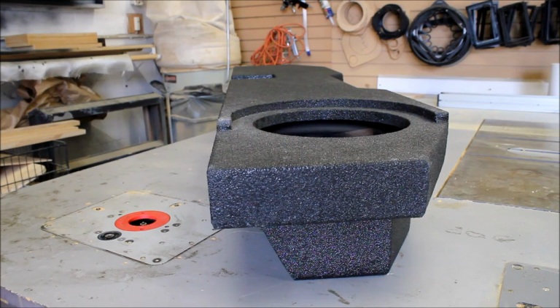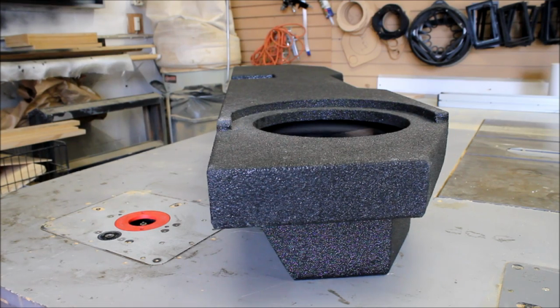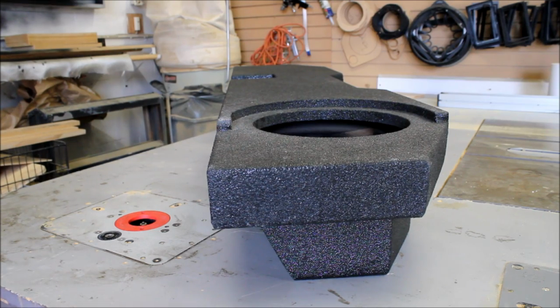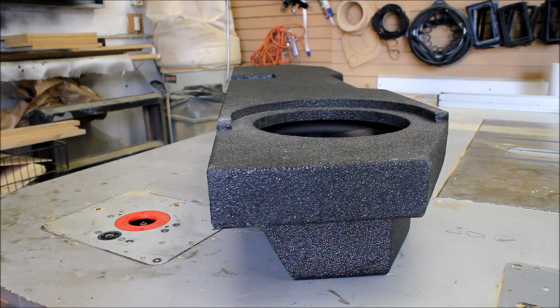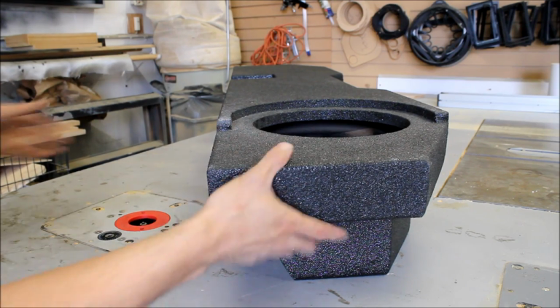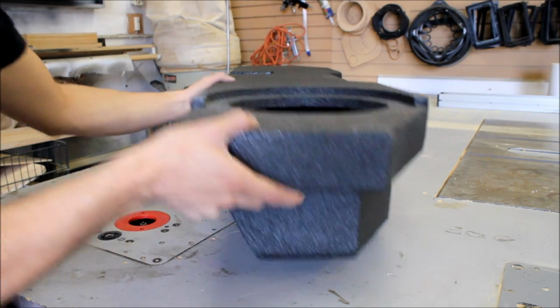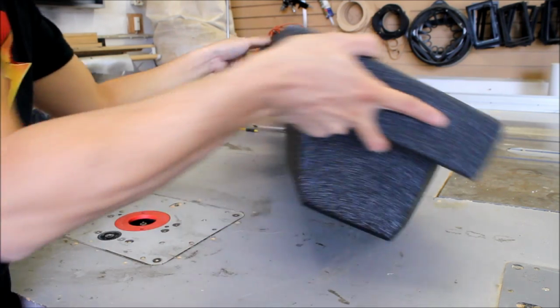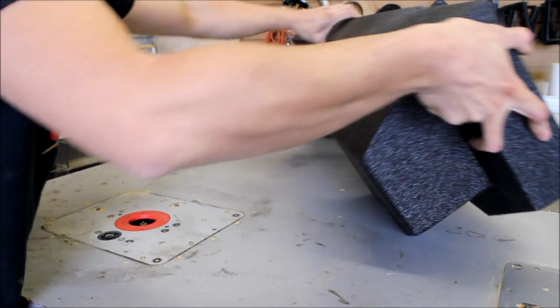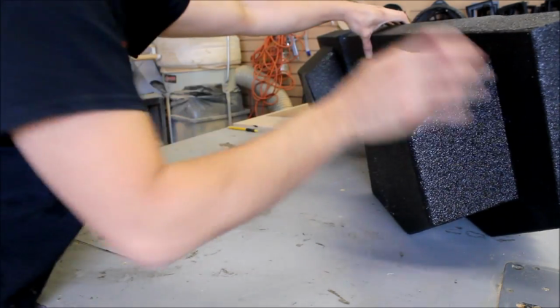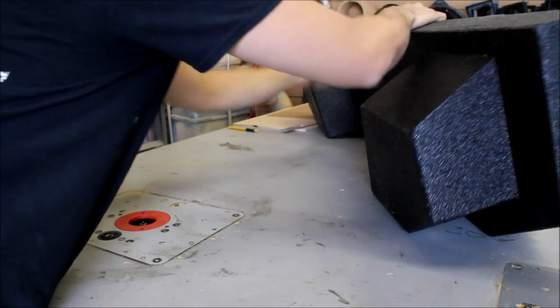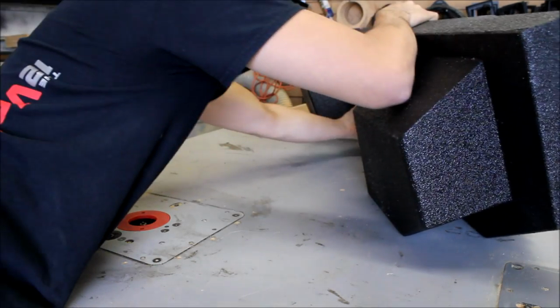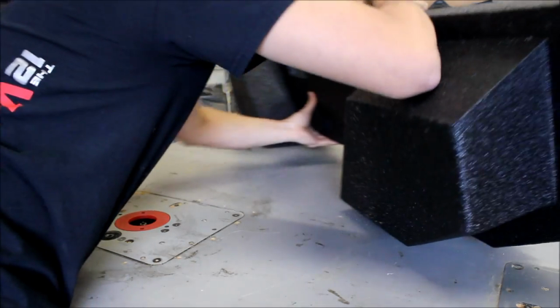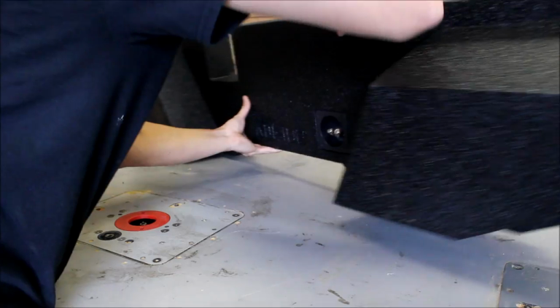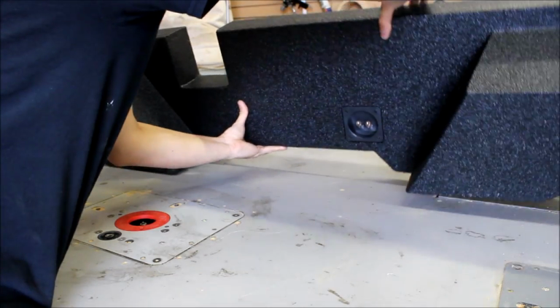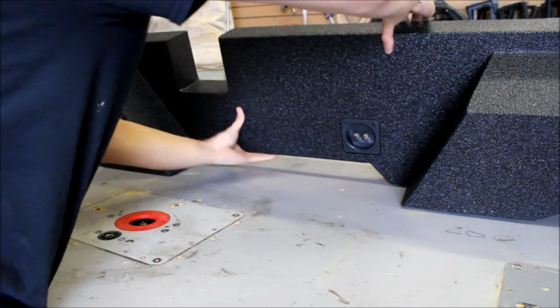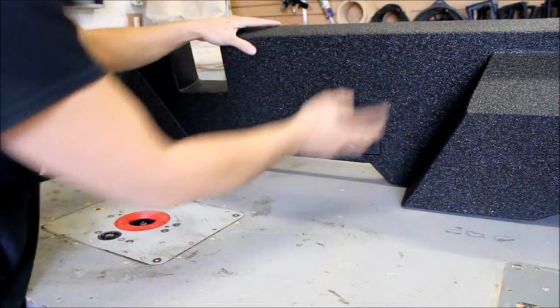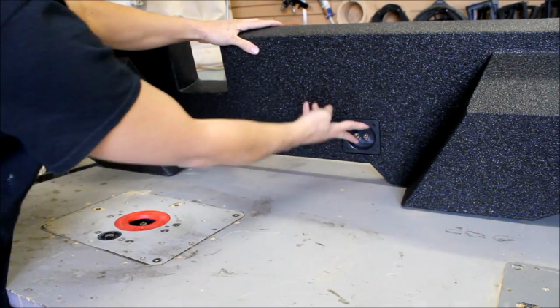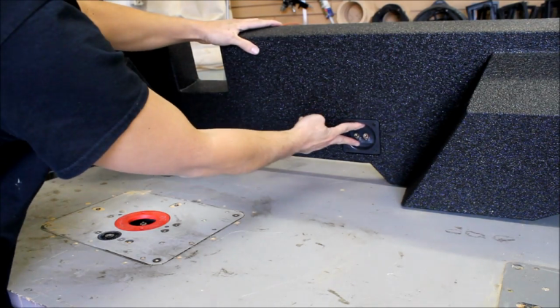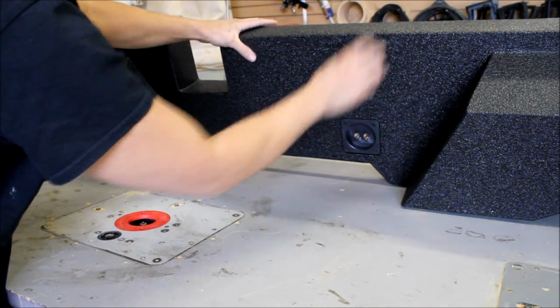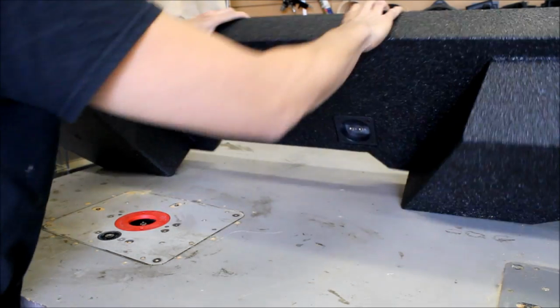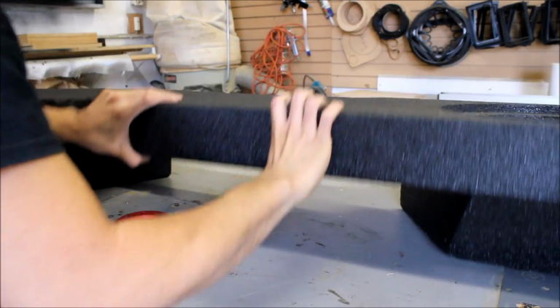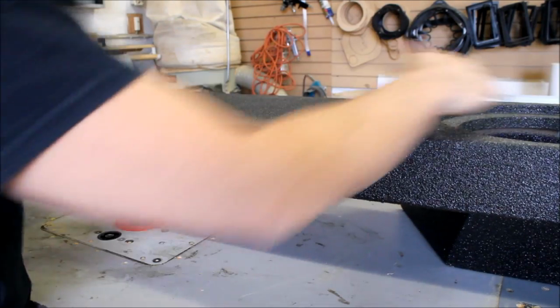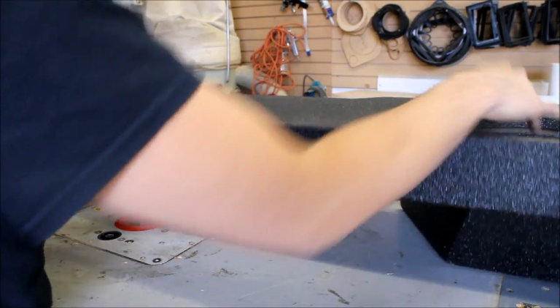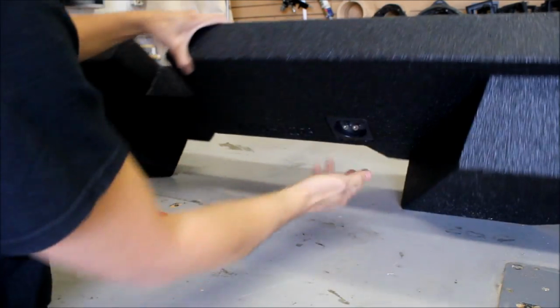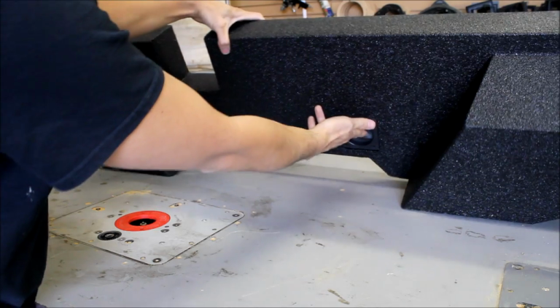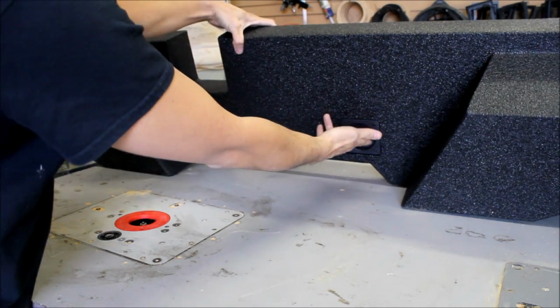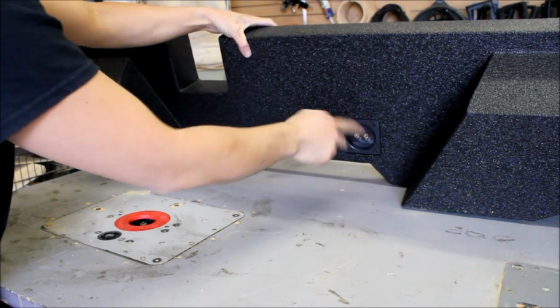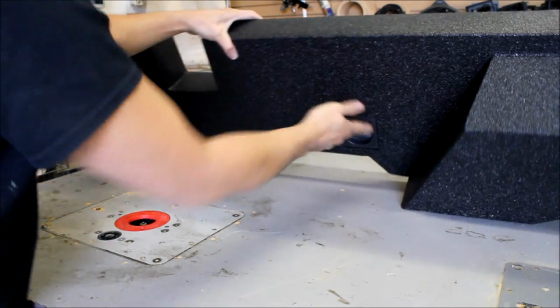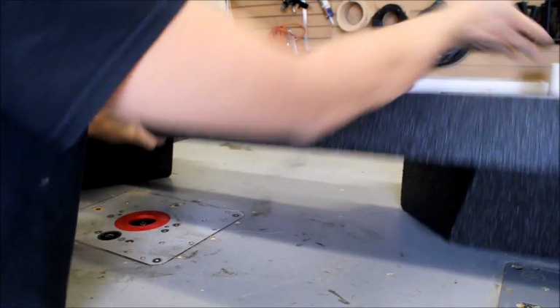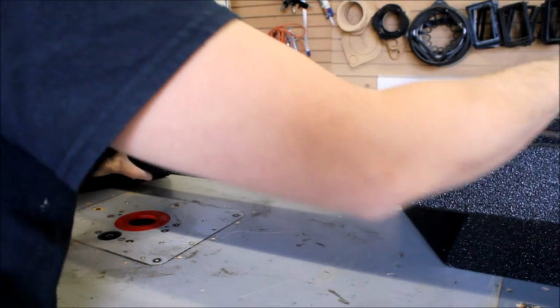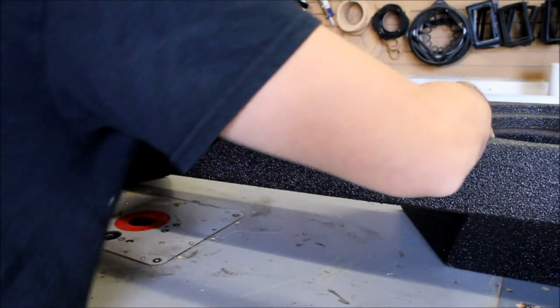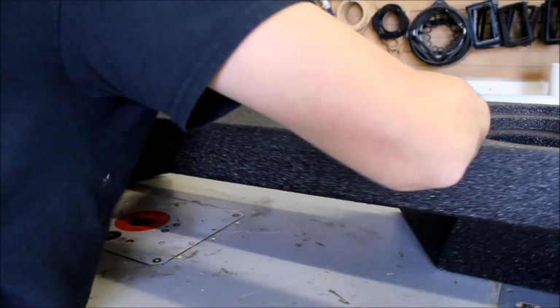For installation, you will have to remove the terminal cup from the back because it's very hard to access from the side. Solder your wires on, bring them over, and then install your sub.